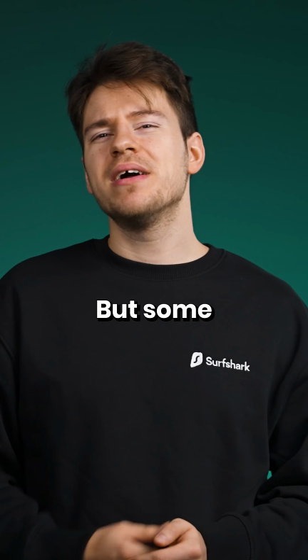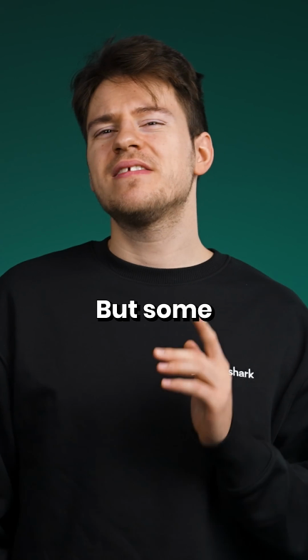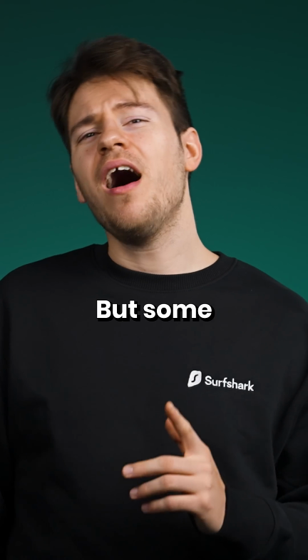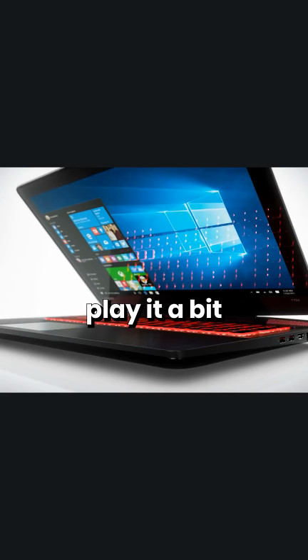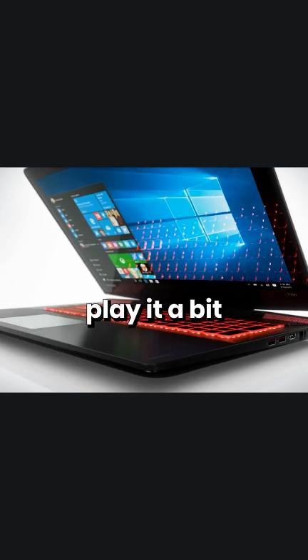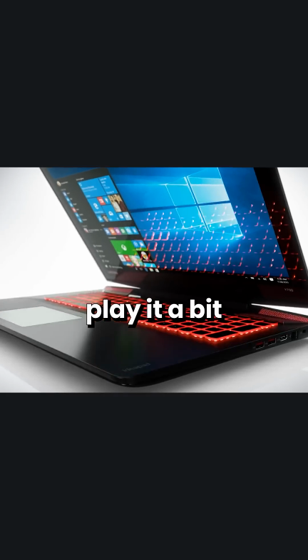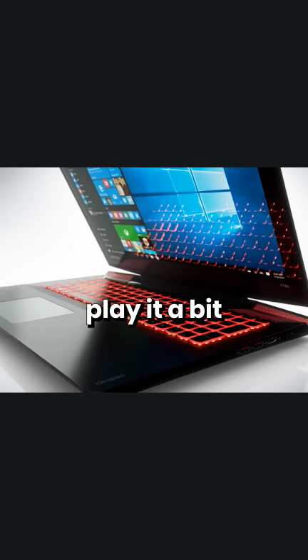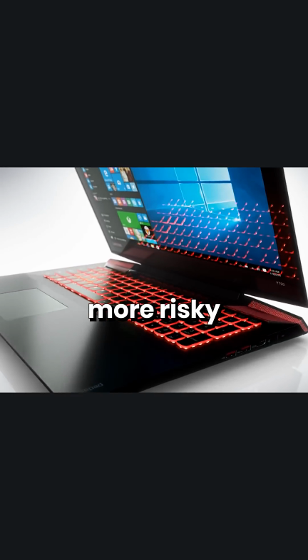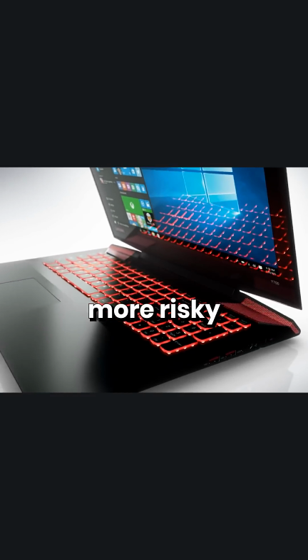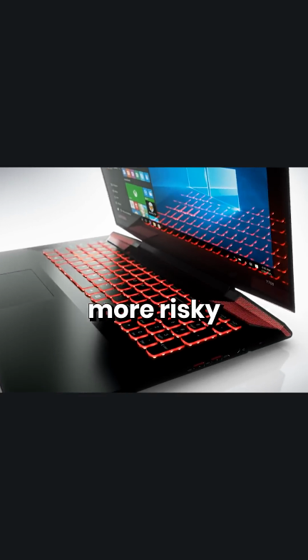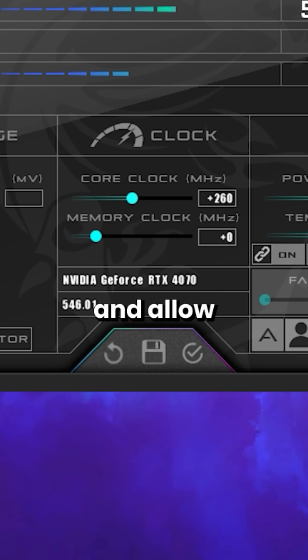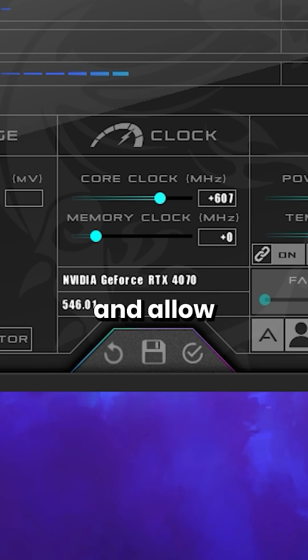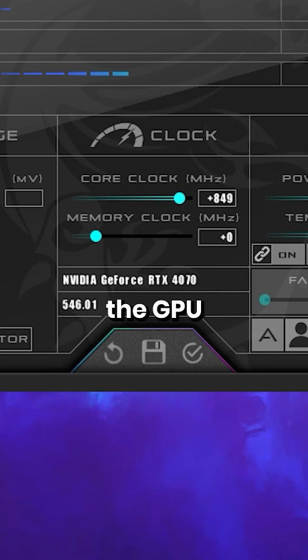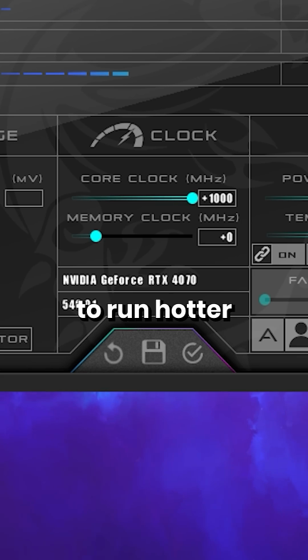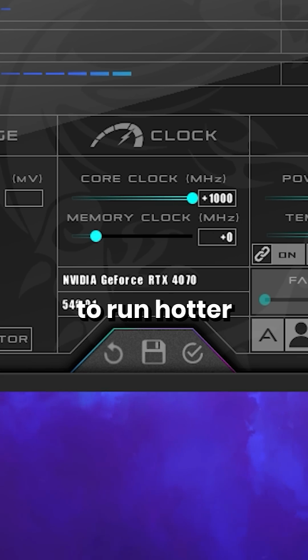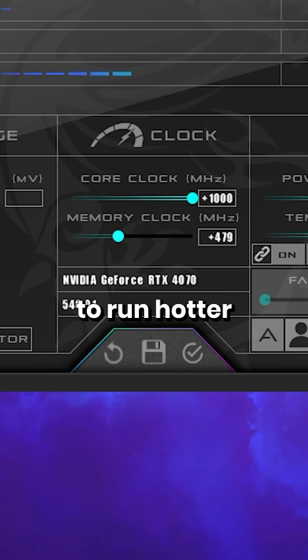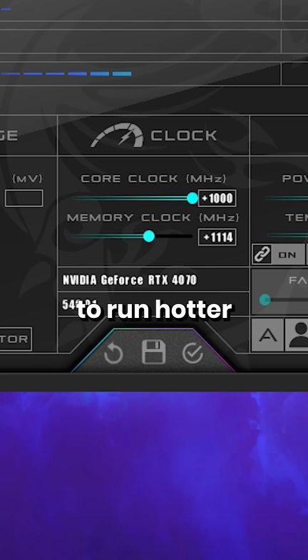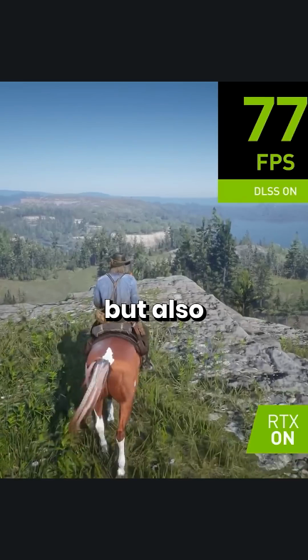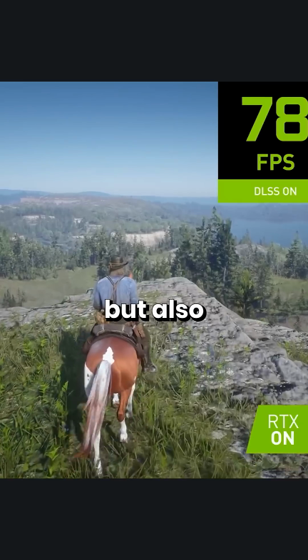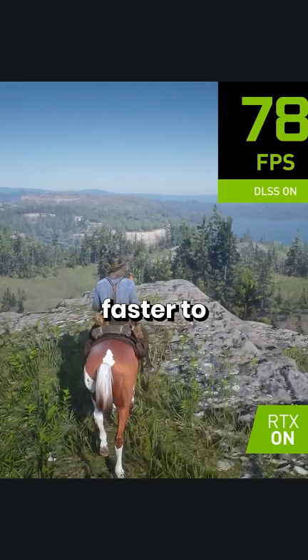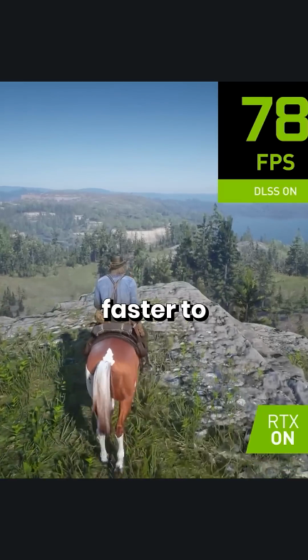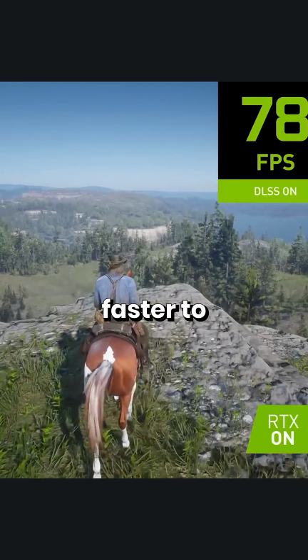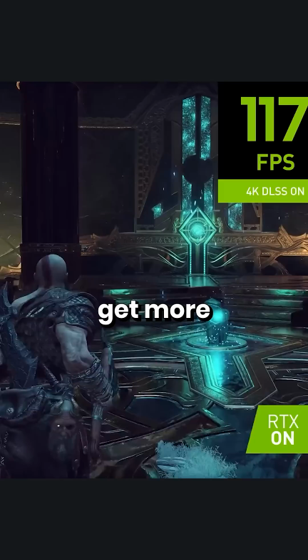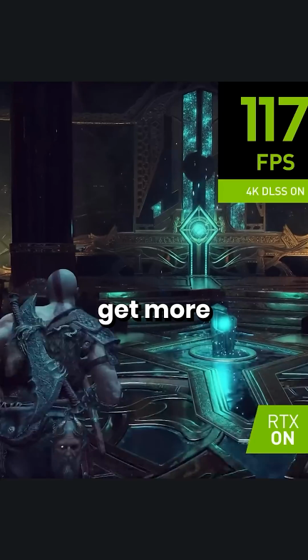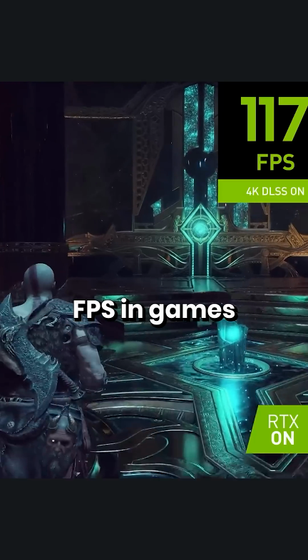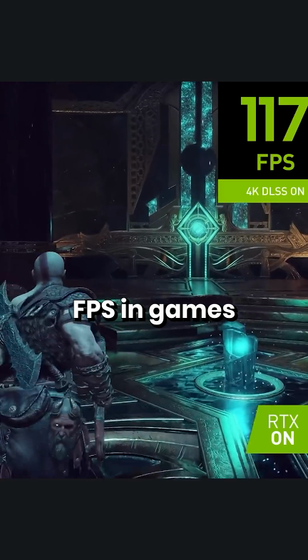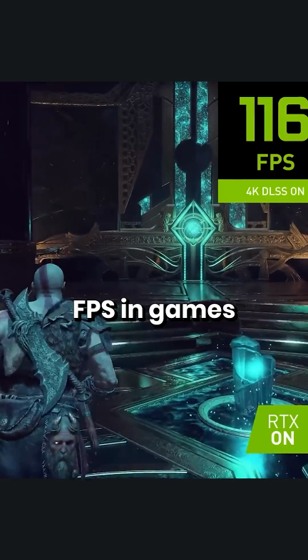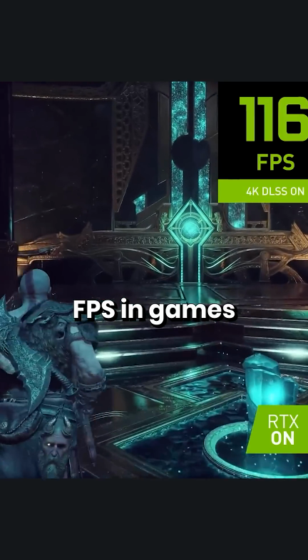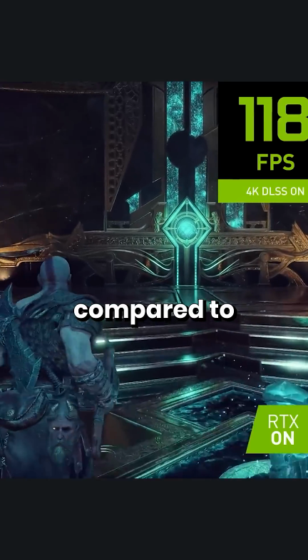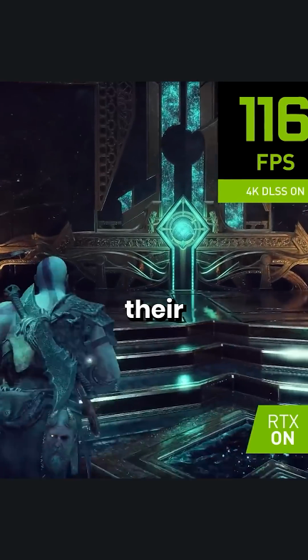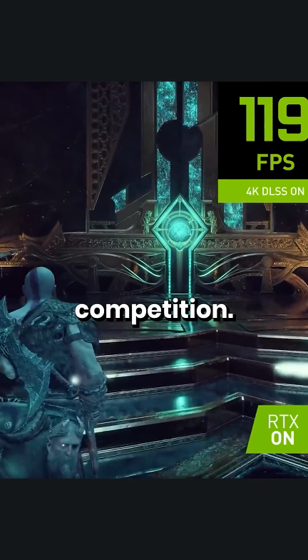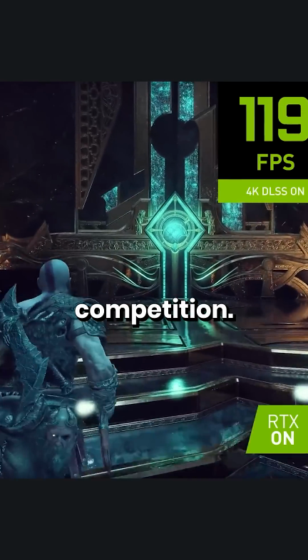But some play it a bit more risky and allow the GPU to run hotter, but also faster, to get more FPS in games compared to their competition.